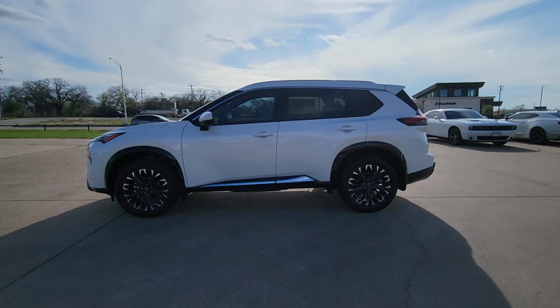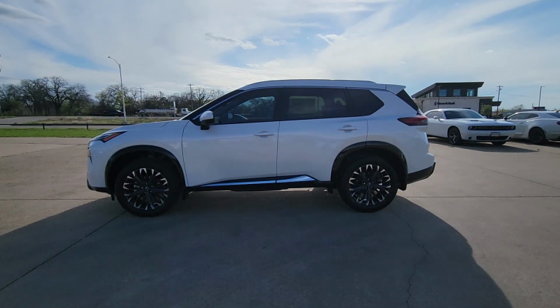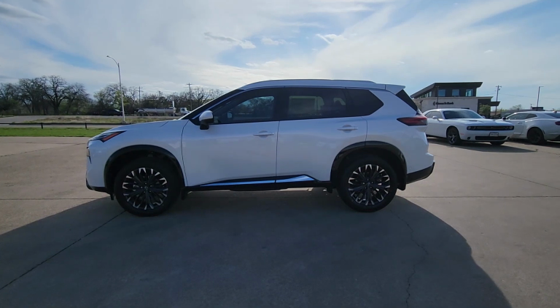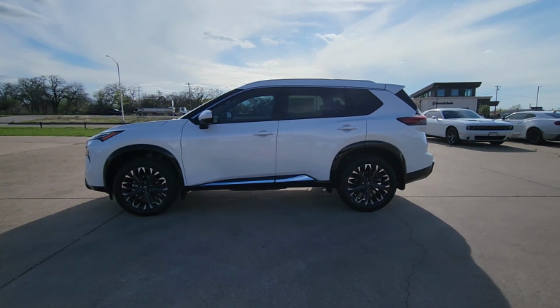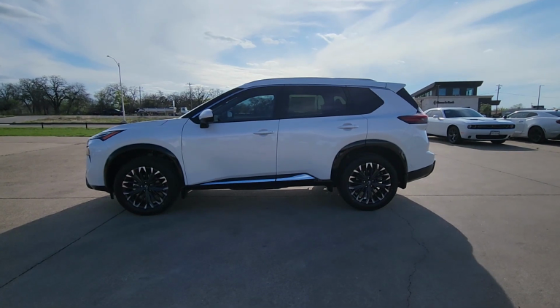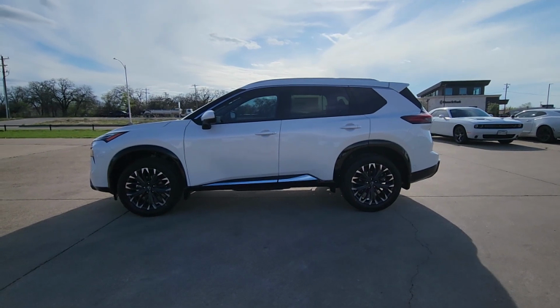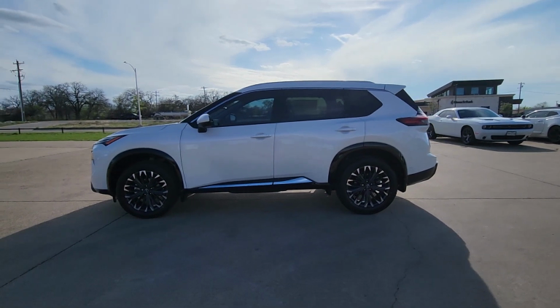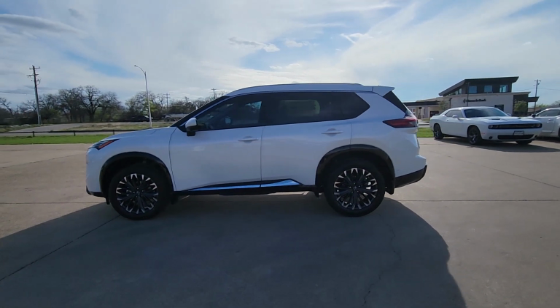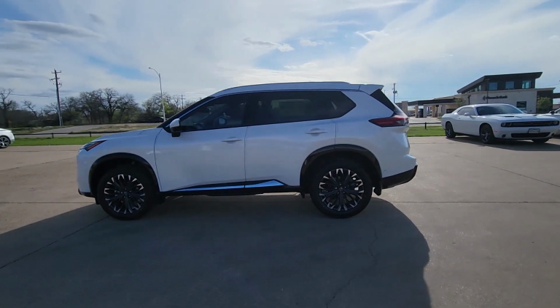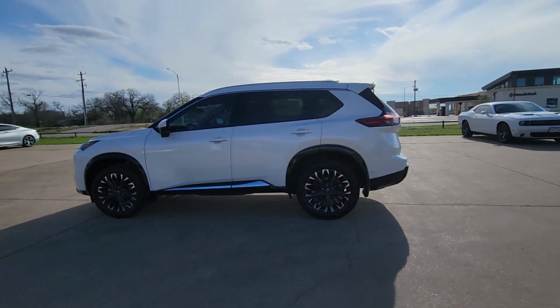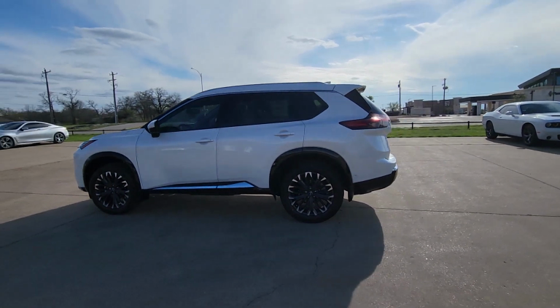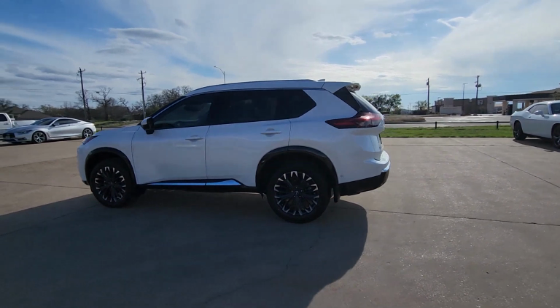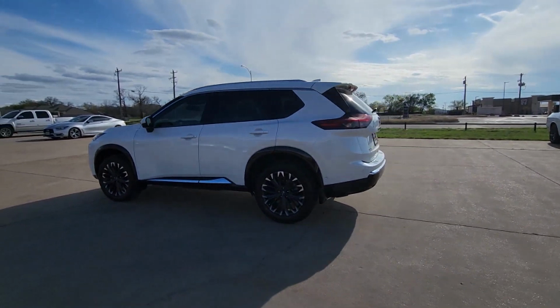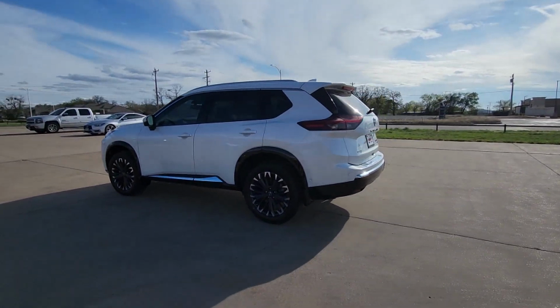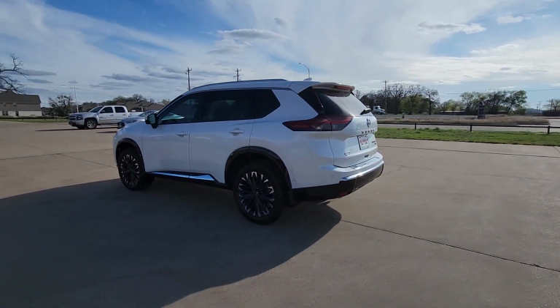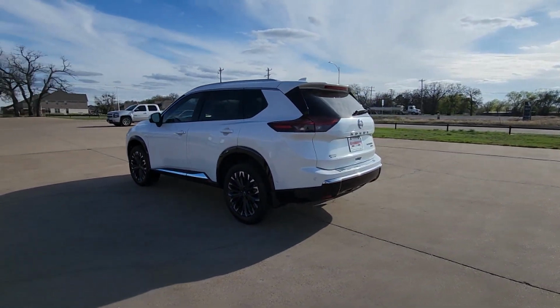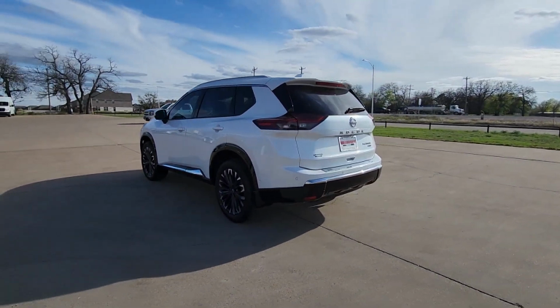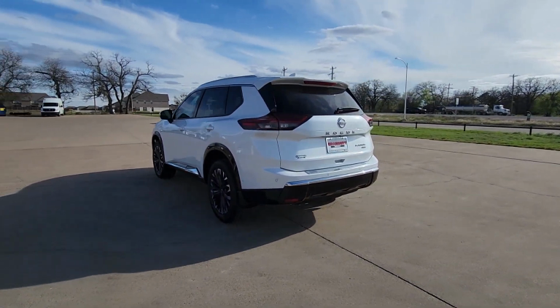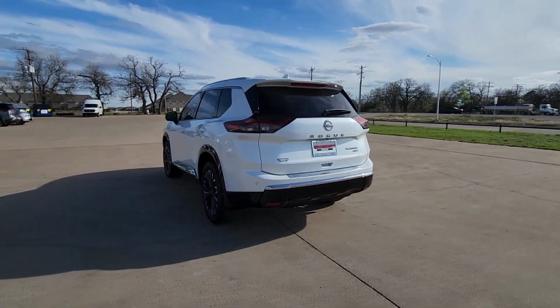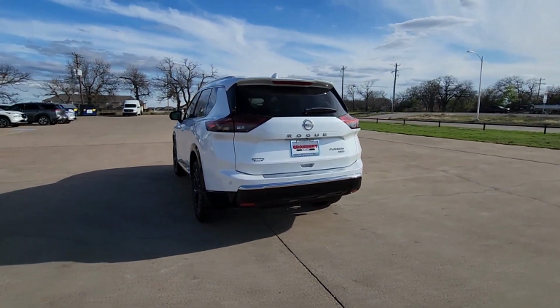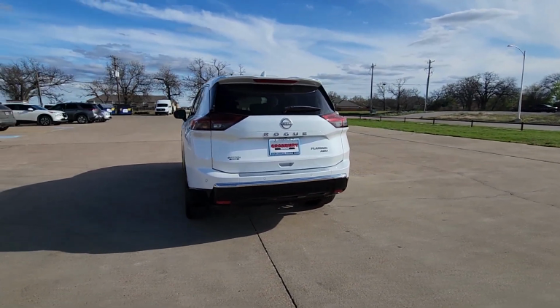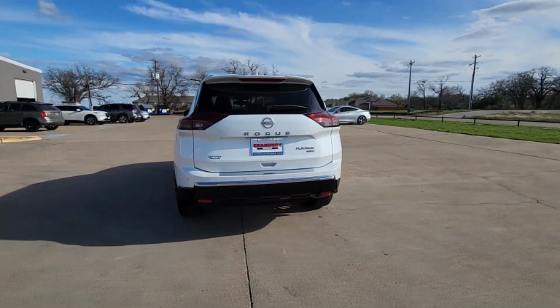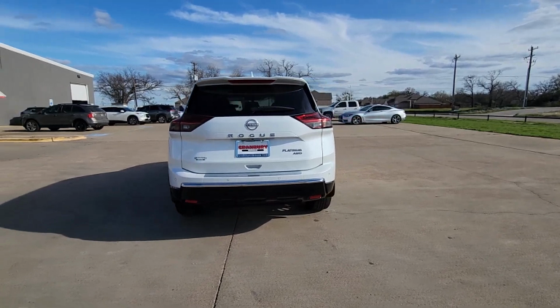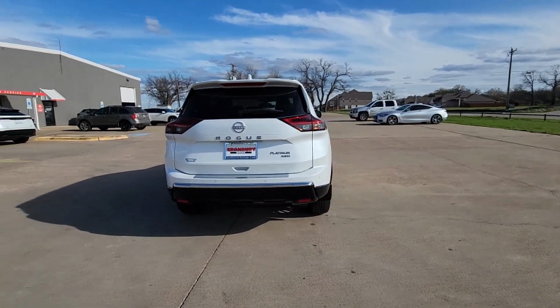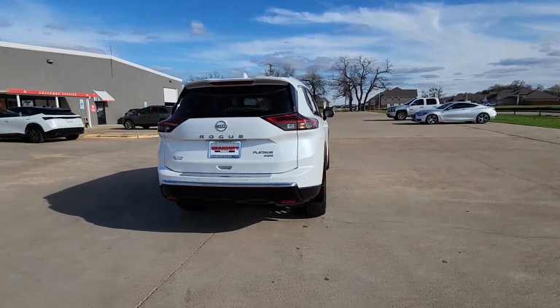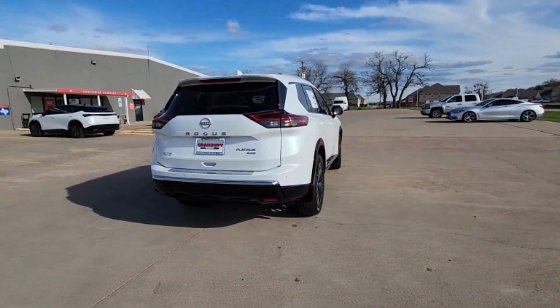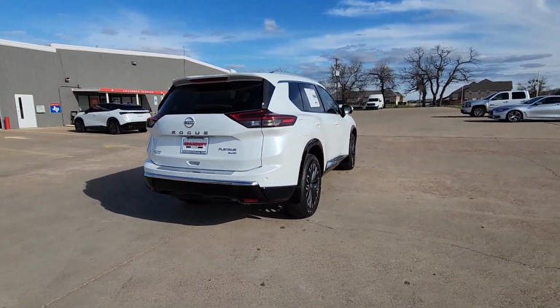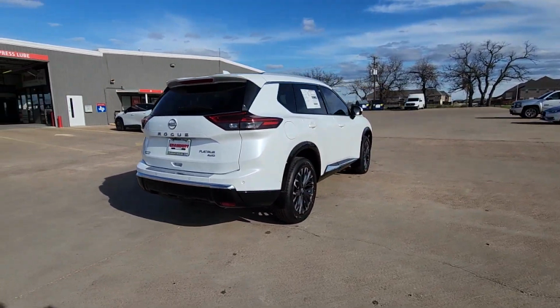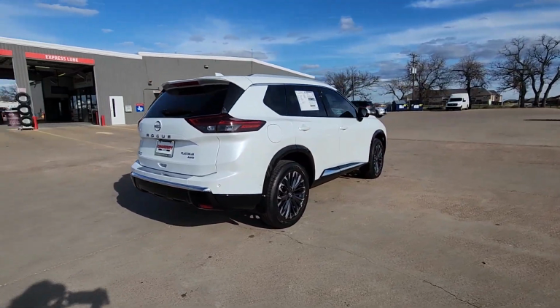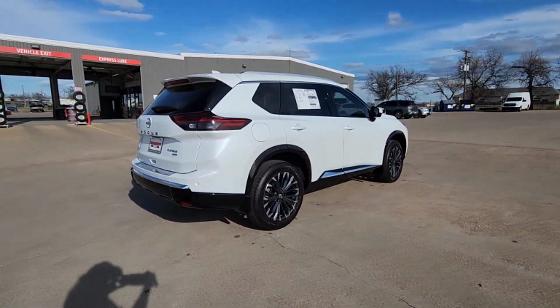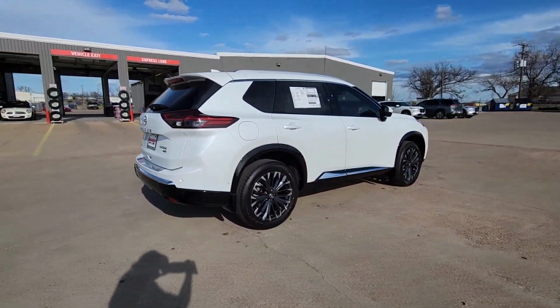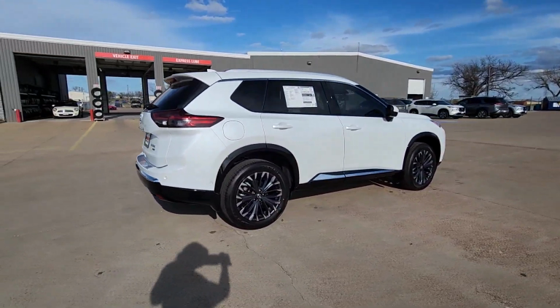Look no further than the 2024 Nissan Rogue. Here's a stylish, efficient Rogue that has the features you need to stay on top of today's demanding lifestyle. This can-do crossover anticipates your wants and needs with a quiet, comfortable ride.